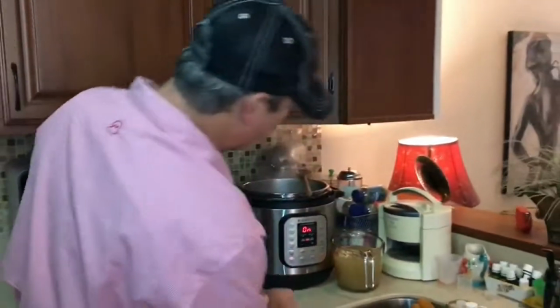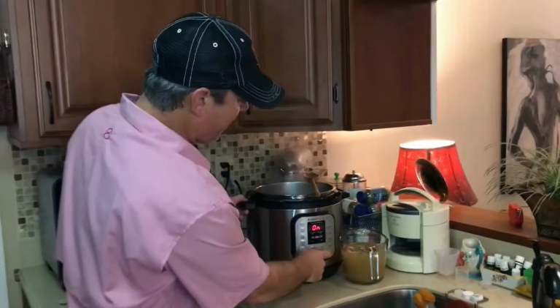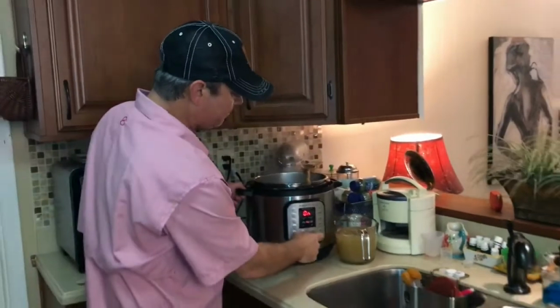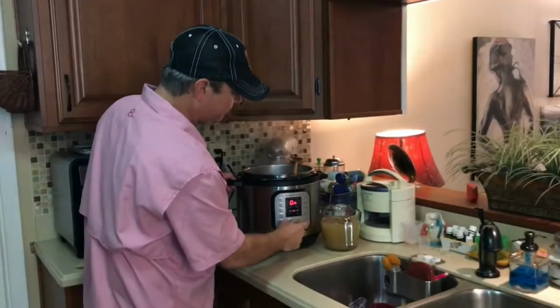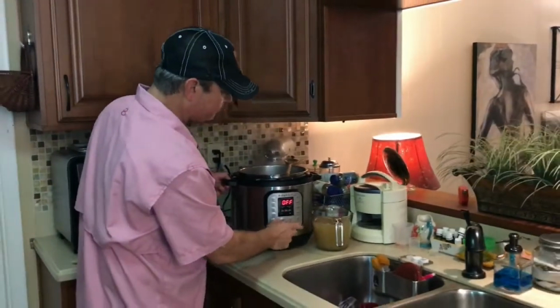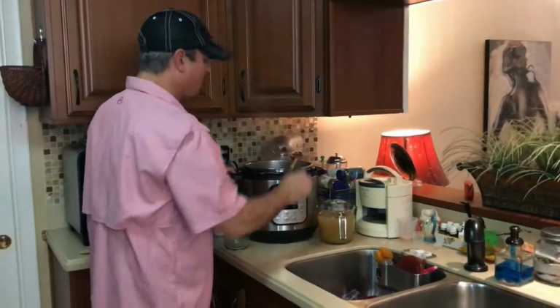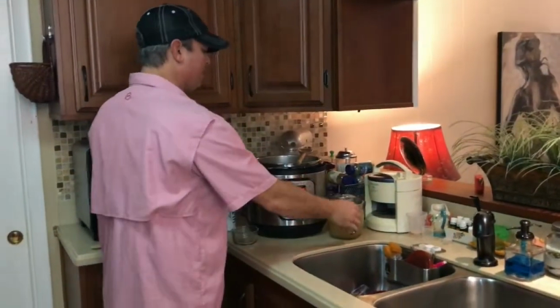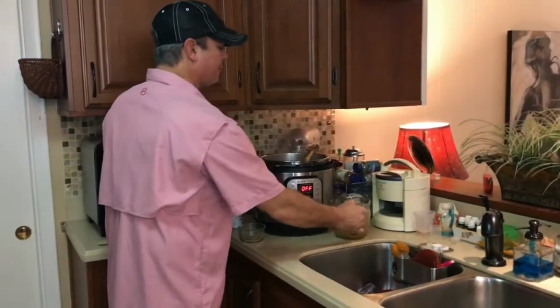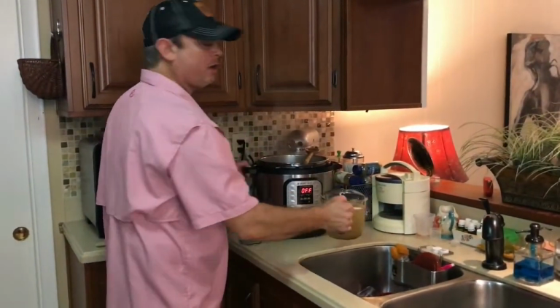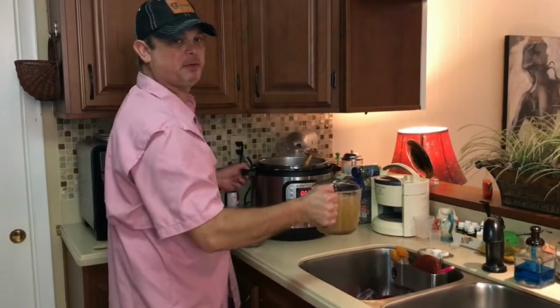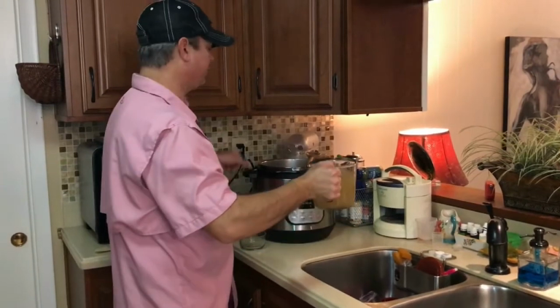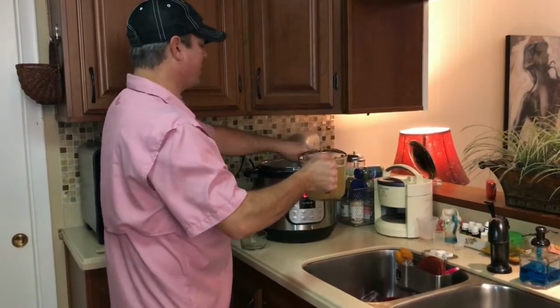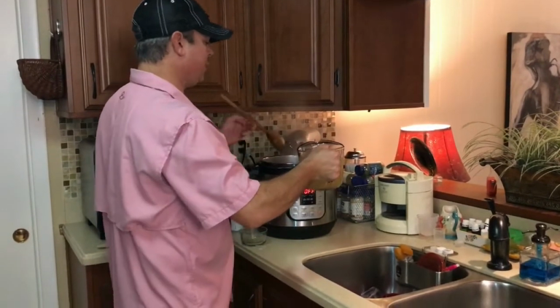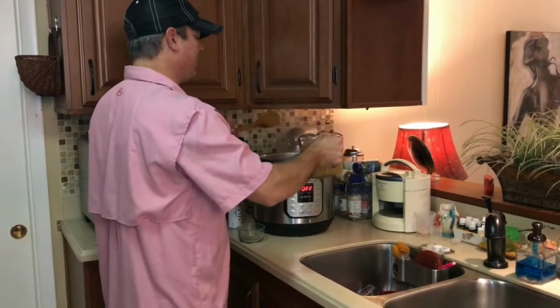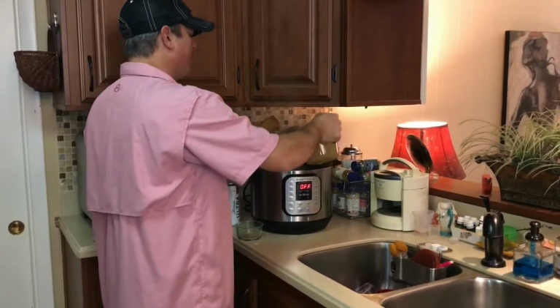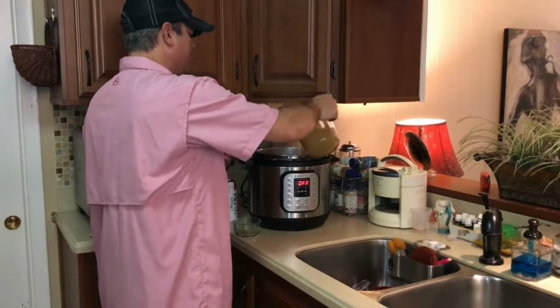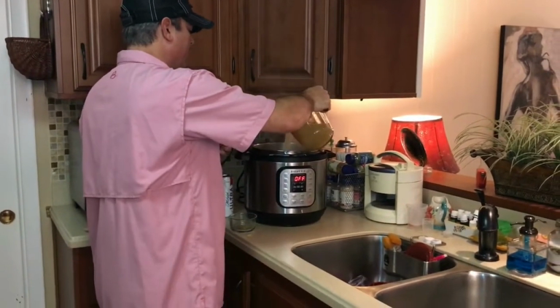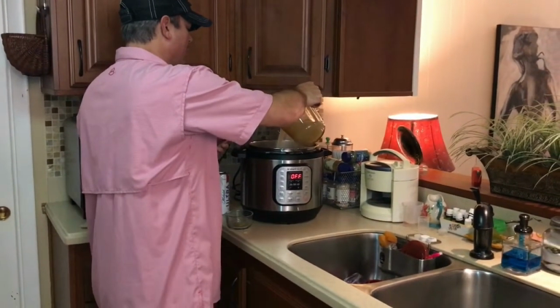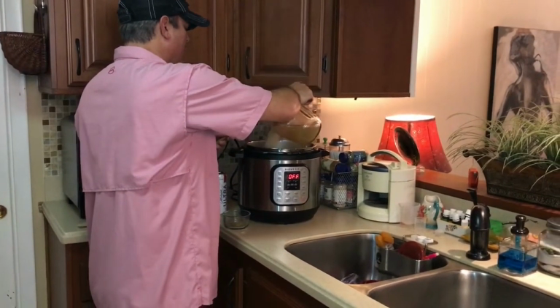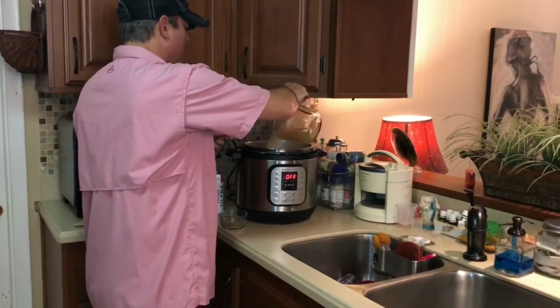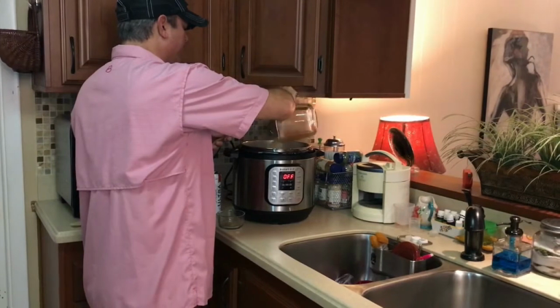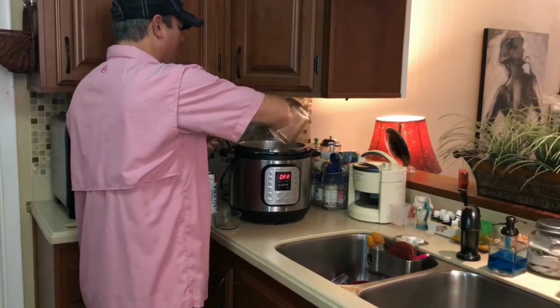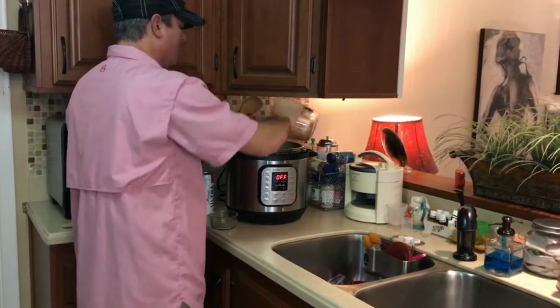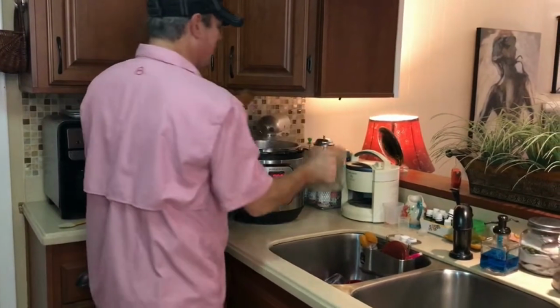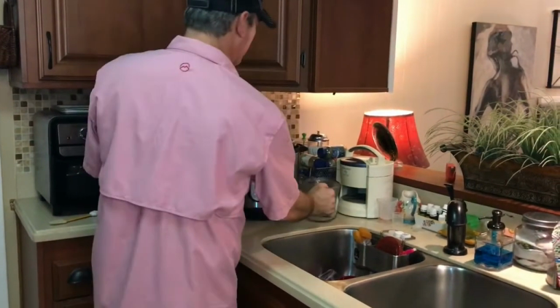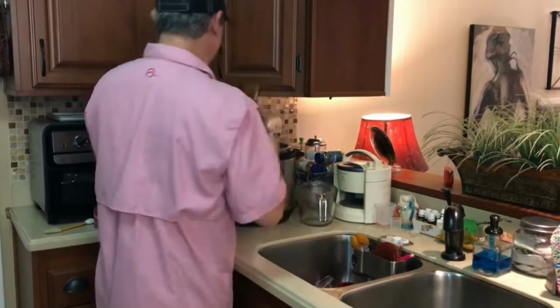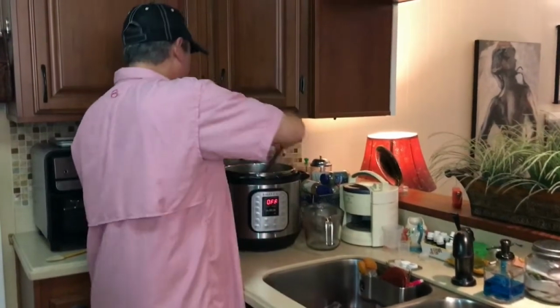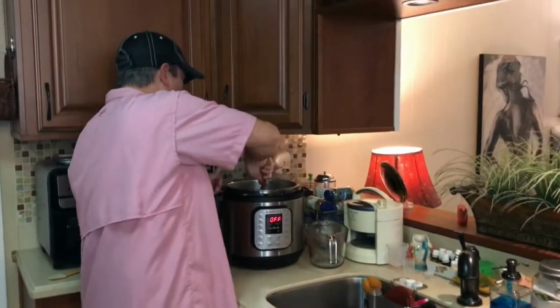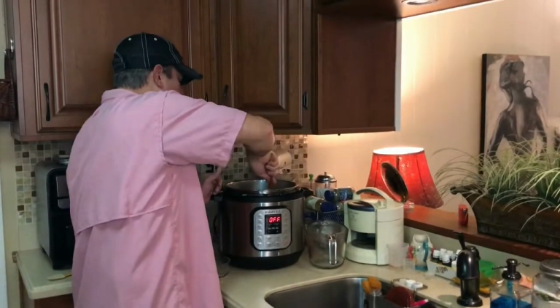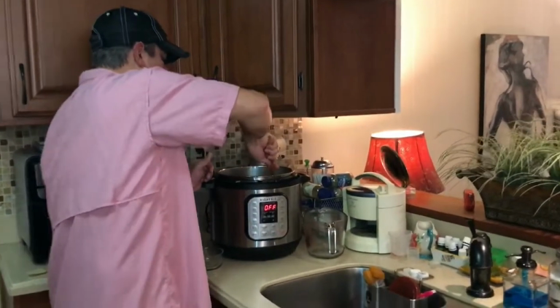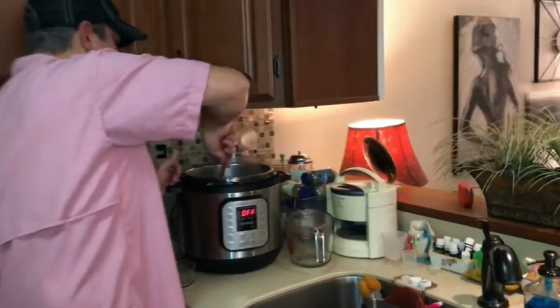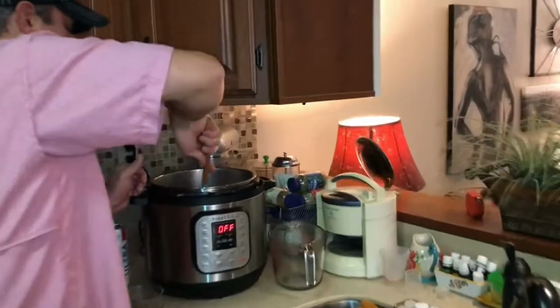Now we're going to hit the cancel button. I'm going to take 4 cups of chicken stock — or chicken broth if that's what you have — and put that in there, then scrape up anything off the bottom that's stuck.